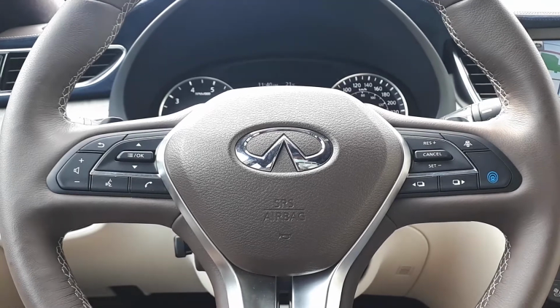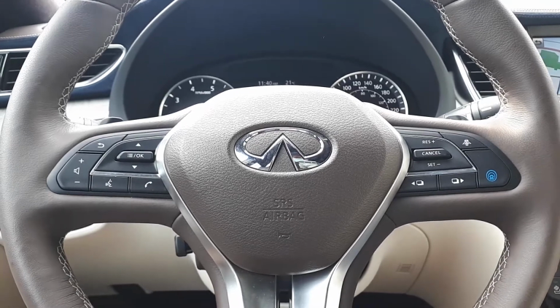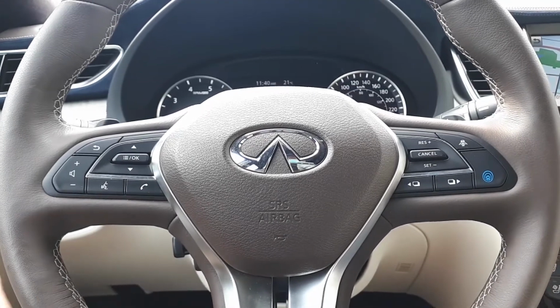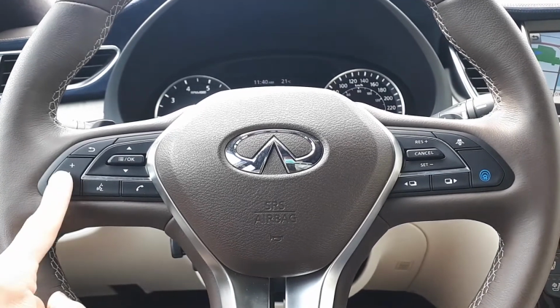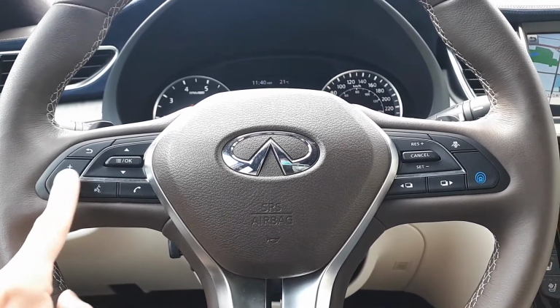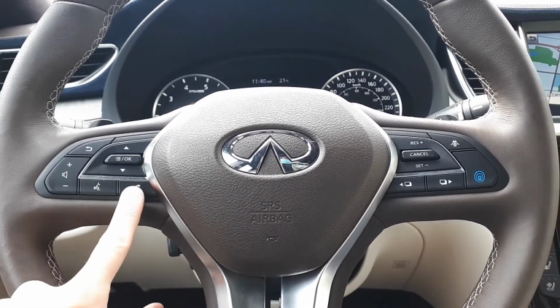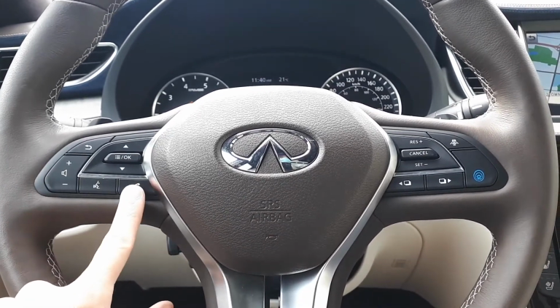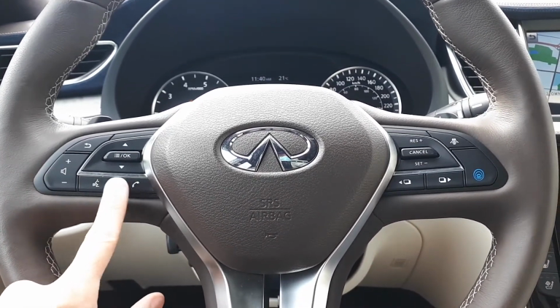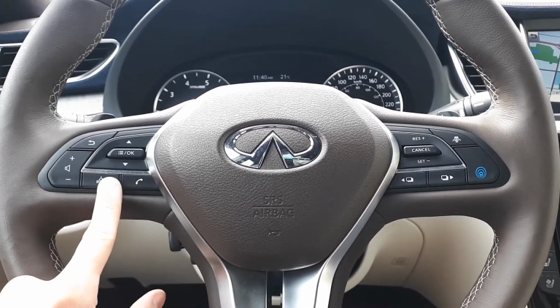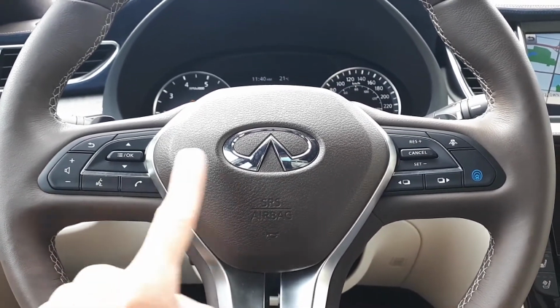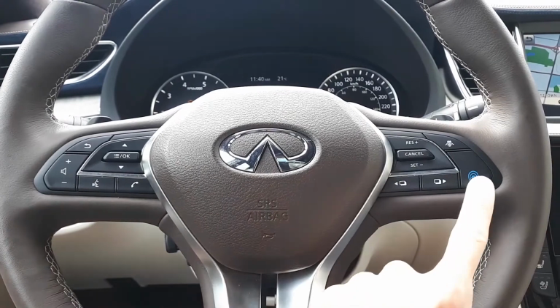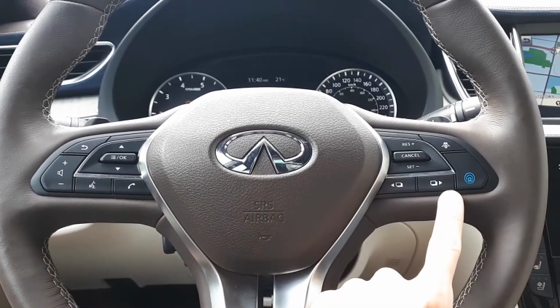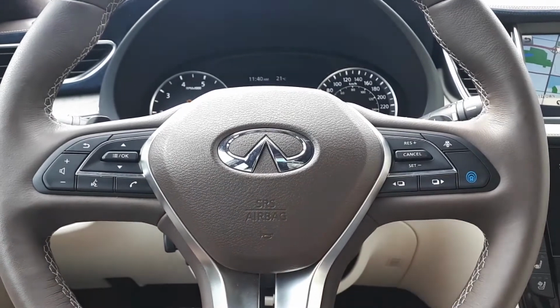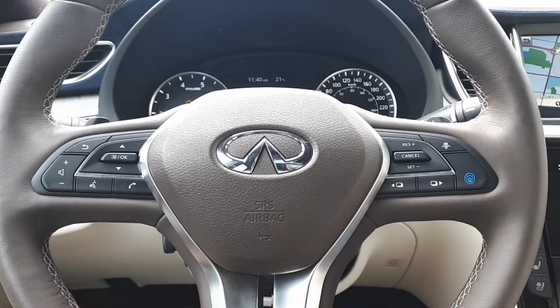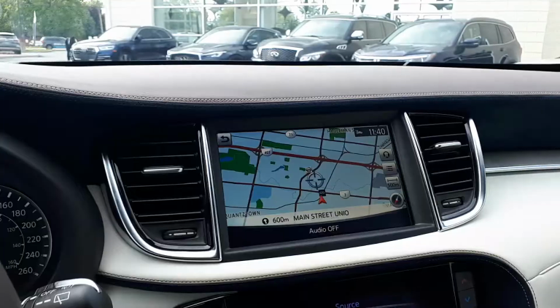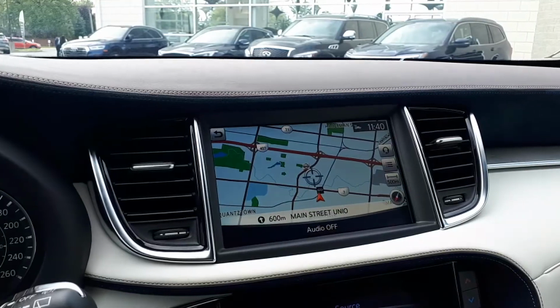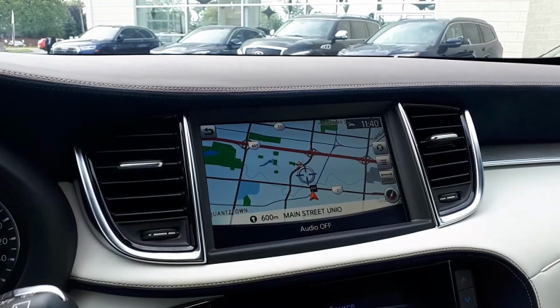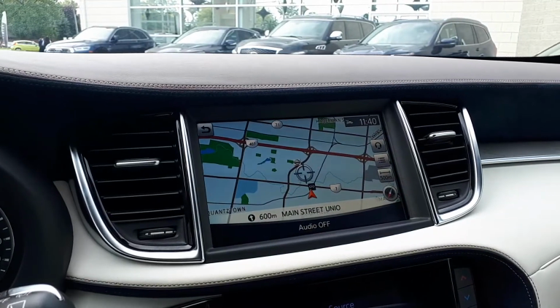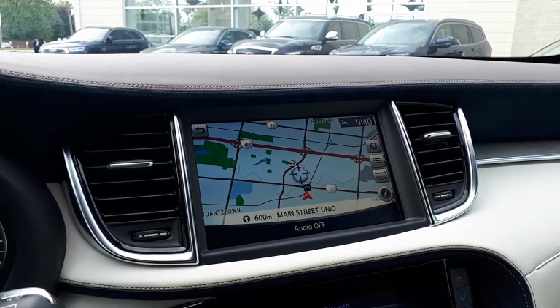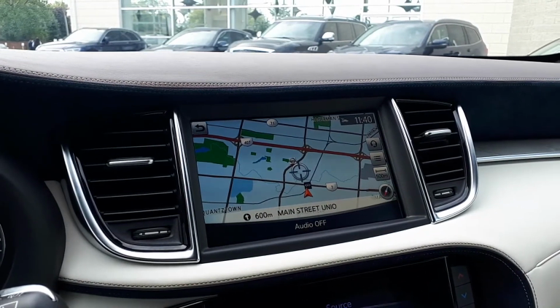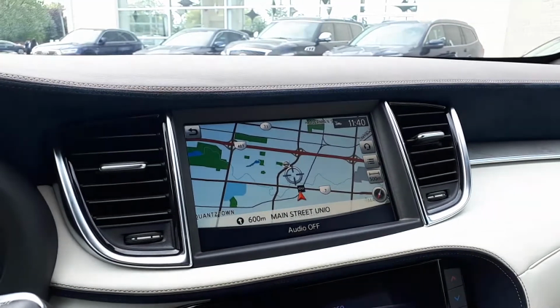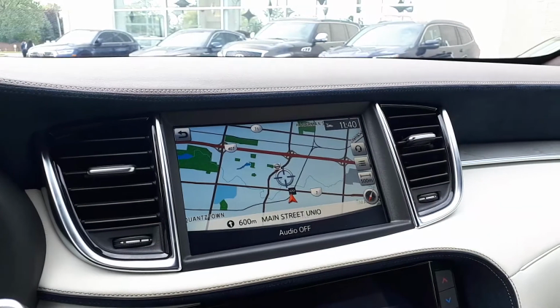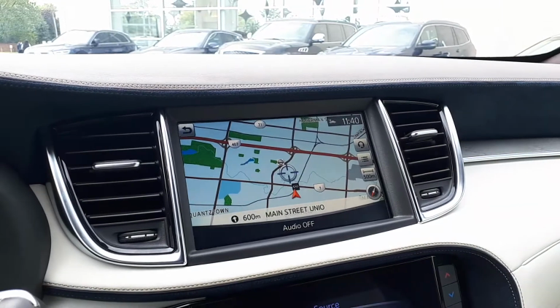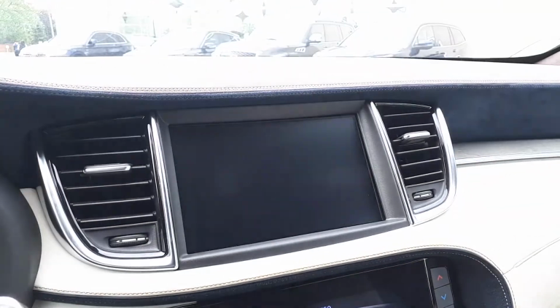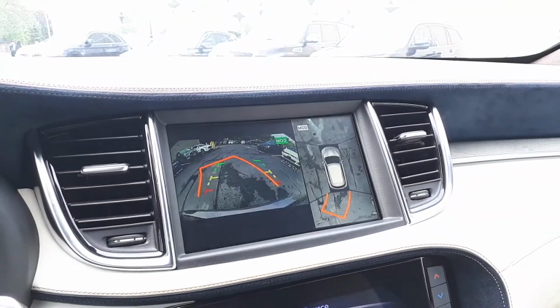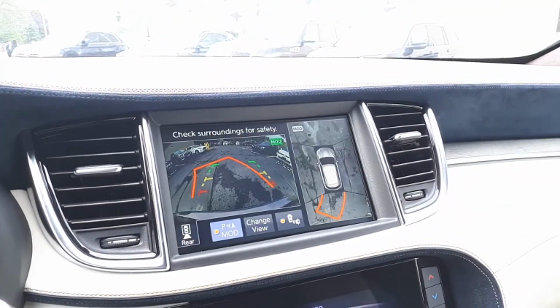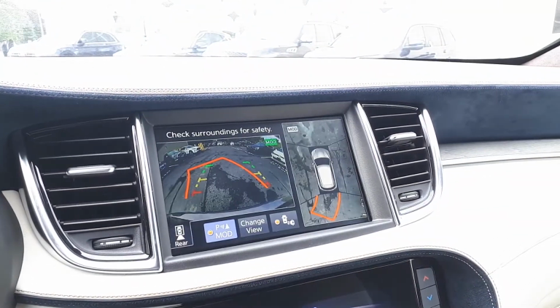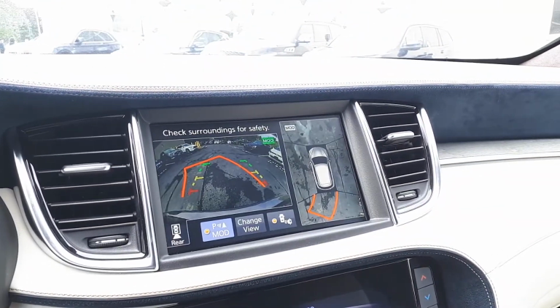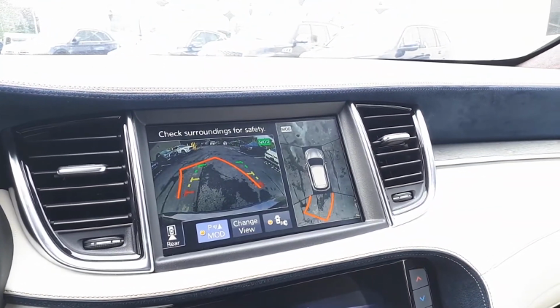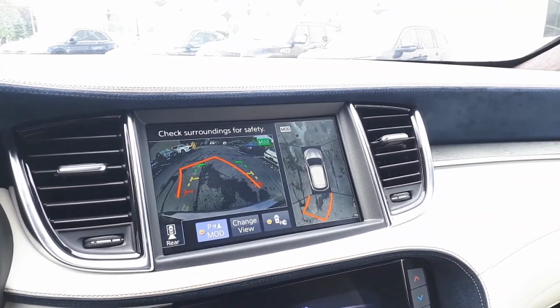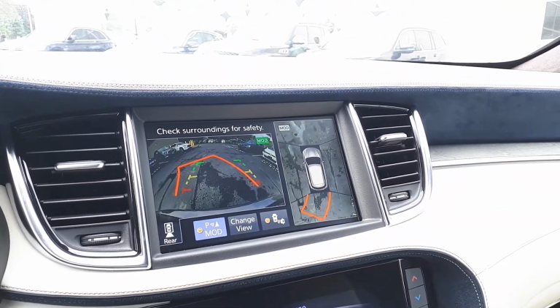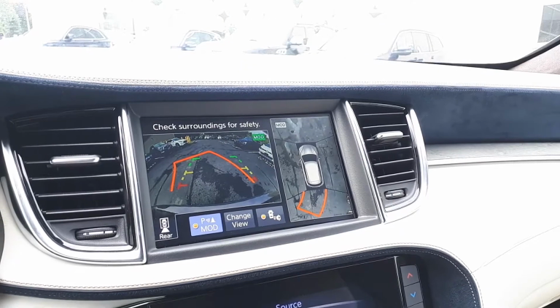This vehicle also has steering wheel audio controls, Bluetooth phone connectivity, voice recognition, and intelligent cruise control. There's a built-in navigation system, and to assist with parking, this vehicle has a 360-degree view and backup camera.